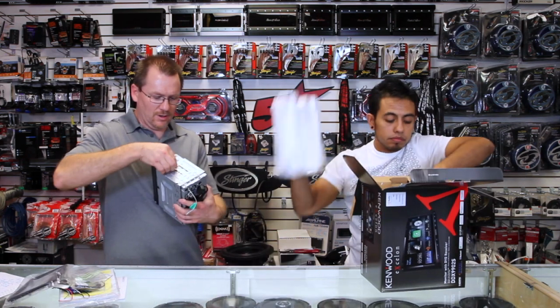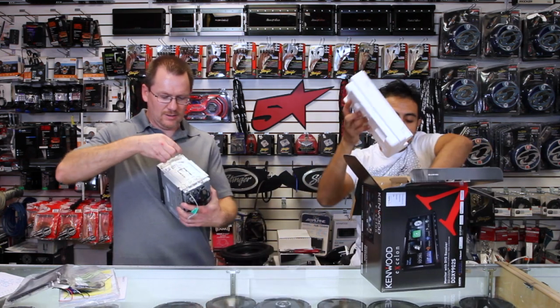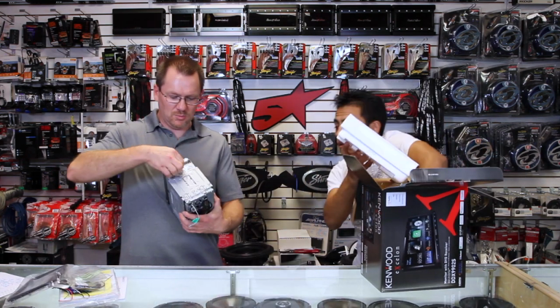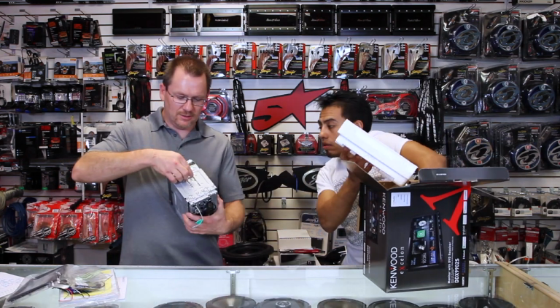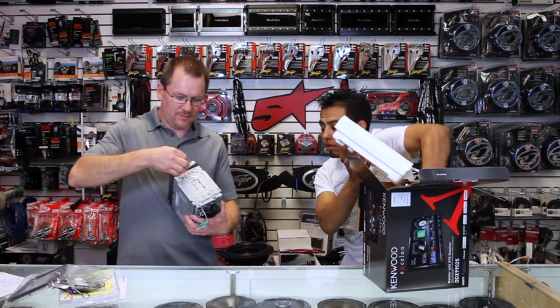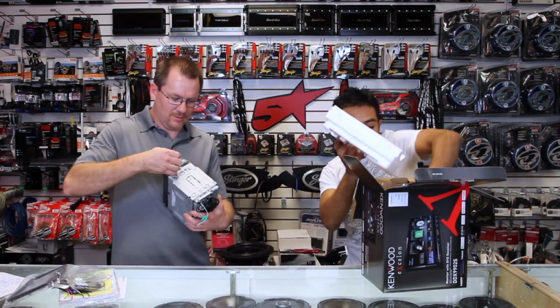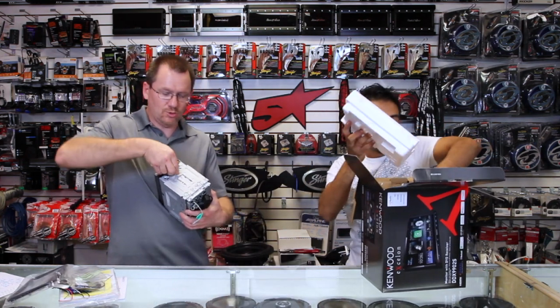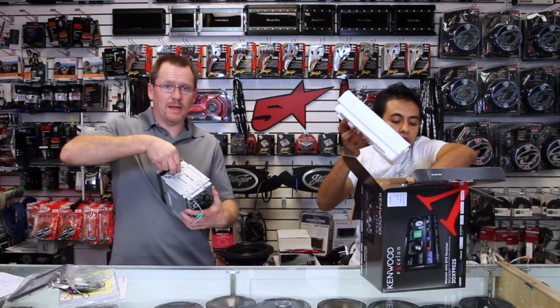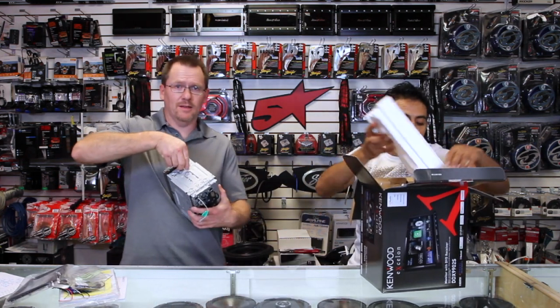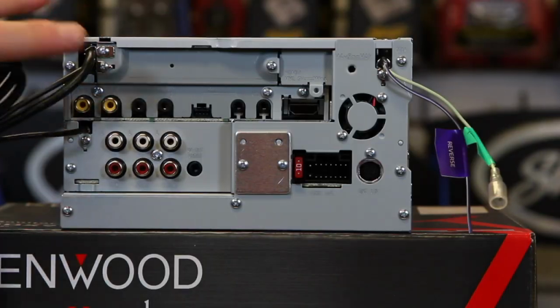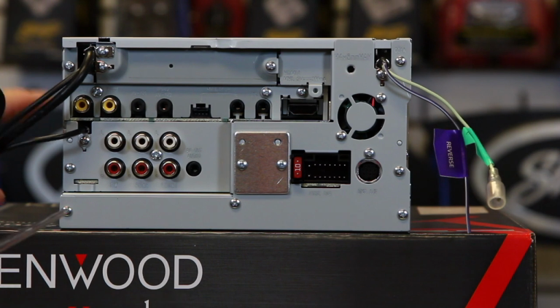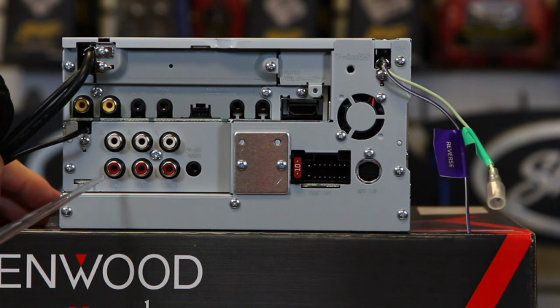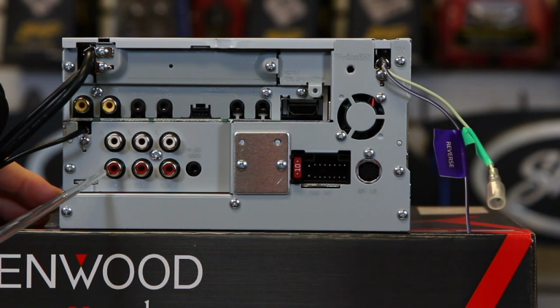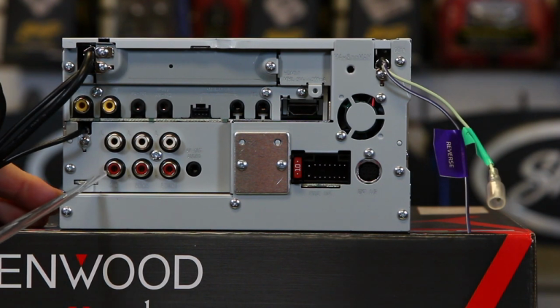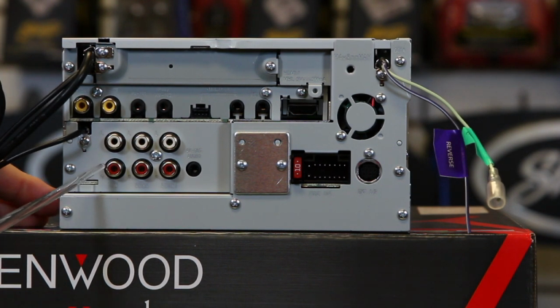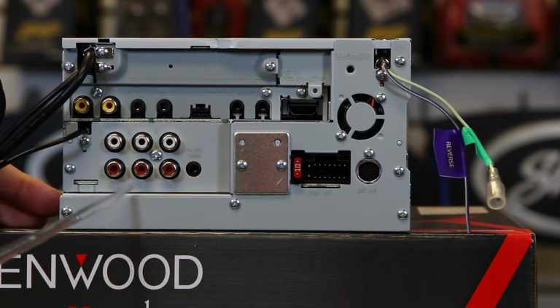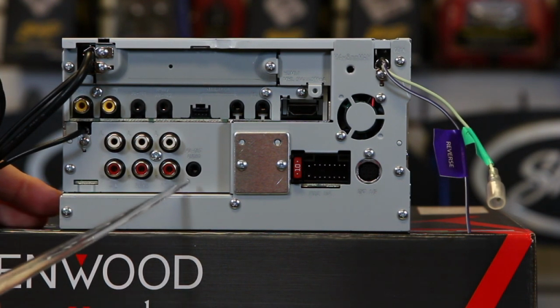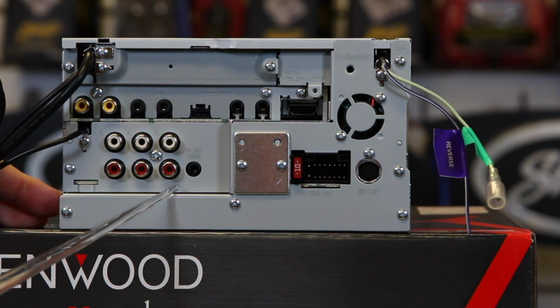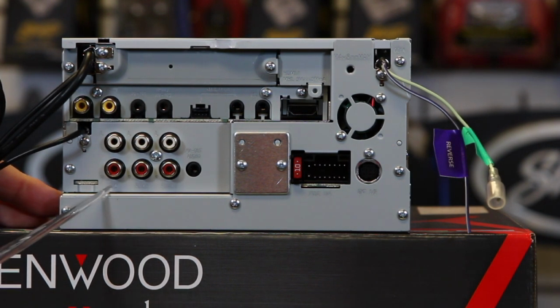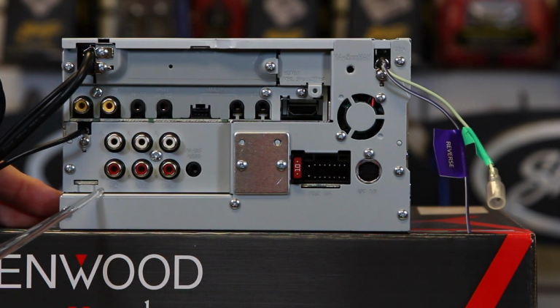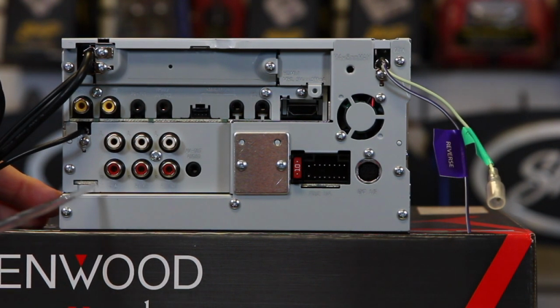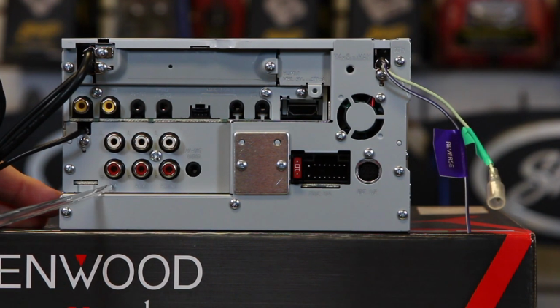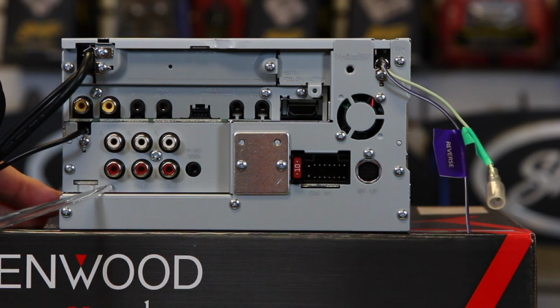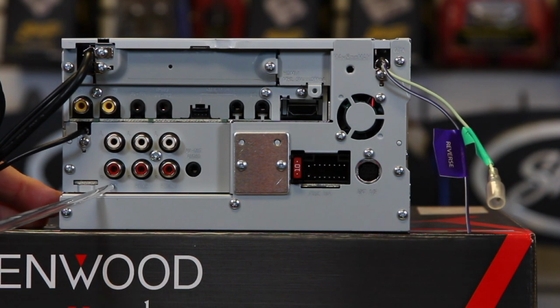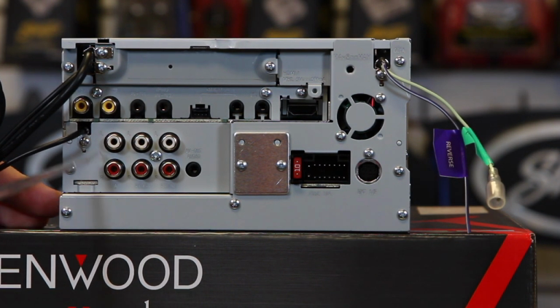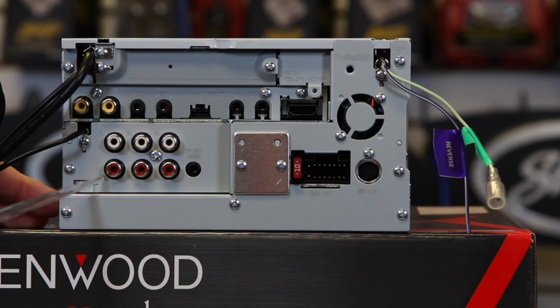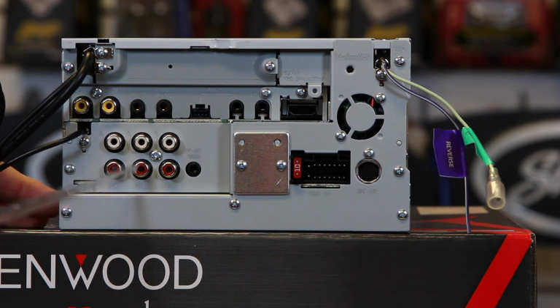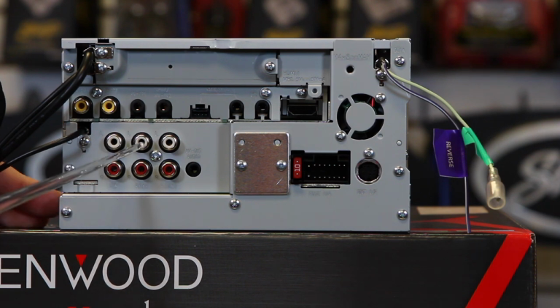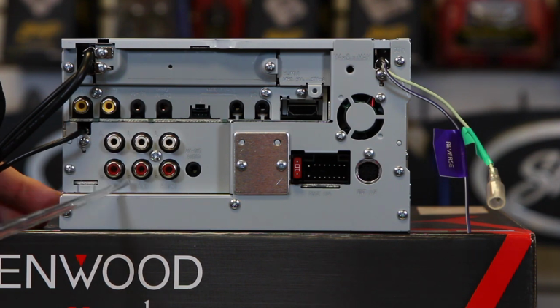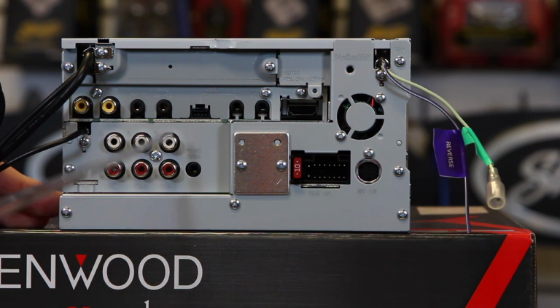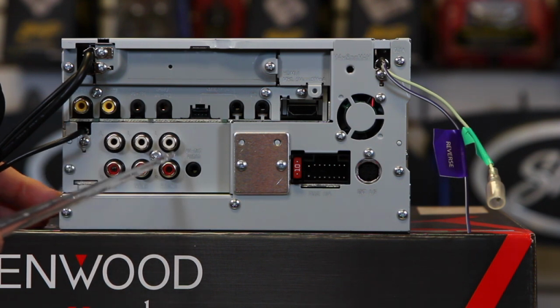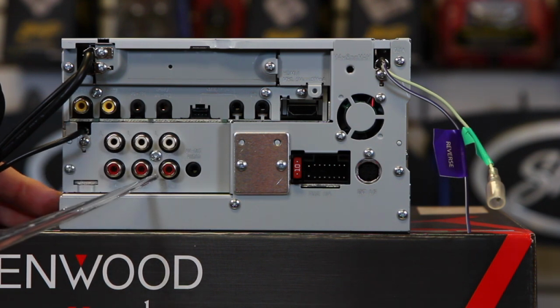We're going to take the plastic off and show you the back side. We have the 6-channel 4-volt preamp output, and we have the subwoofer, rear, and front outputs.